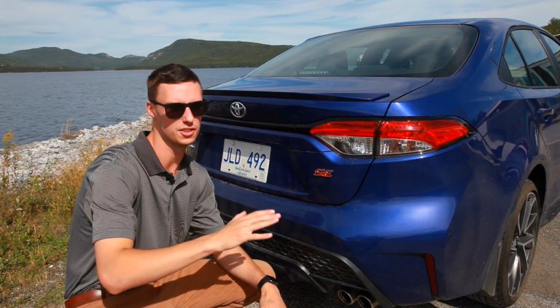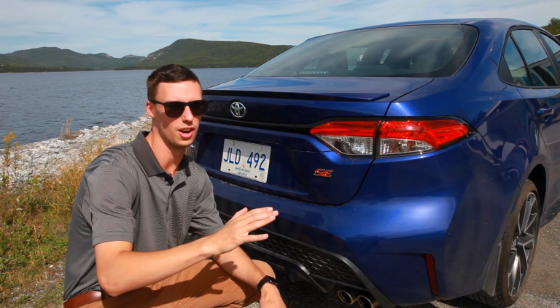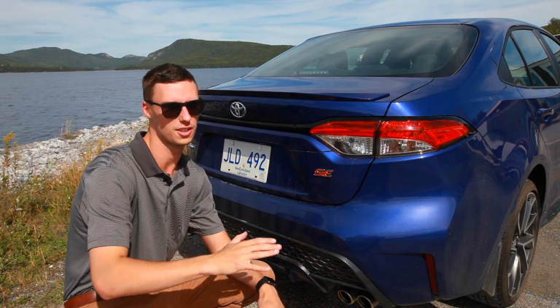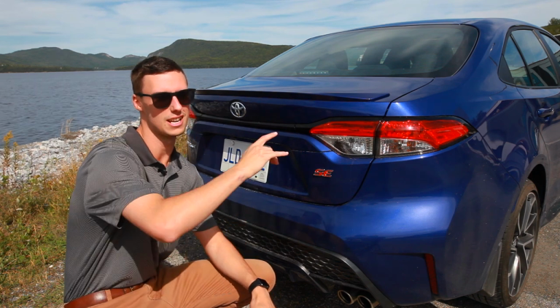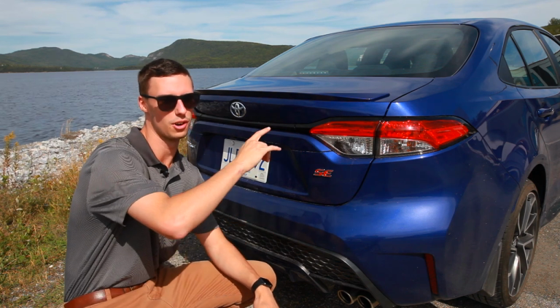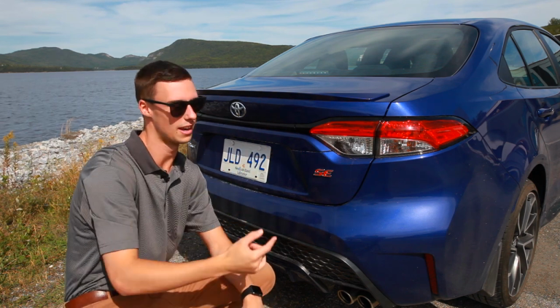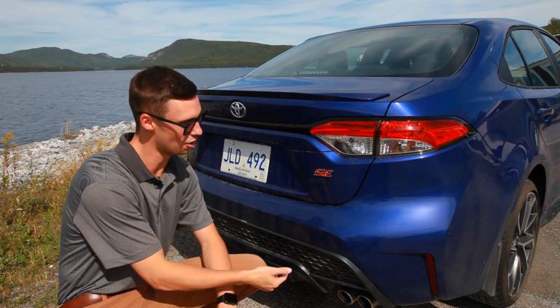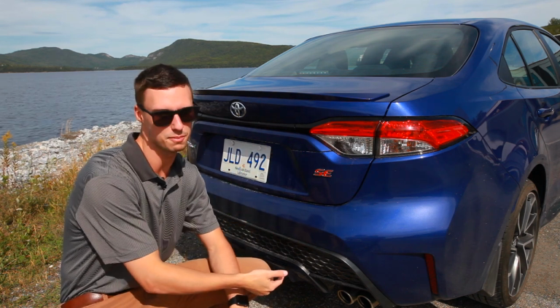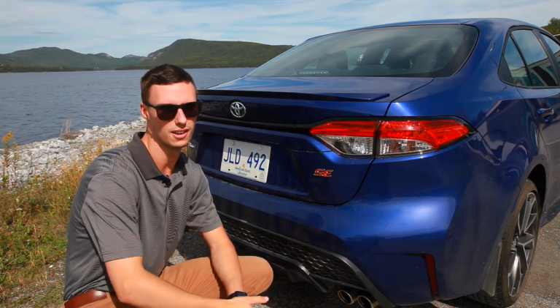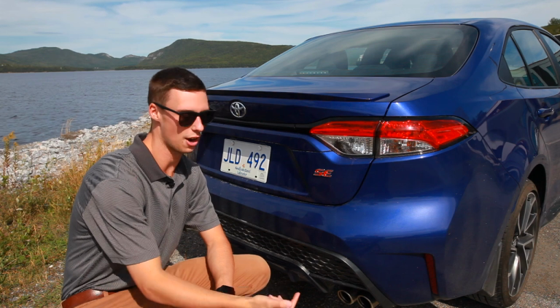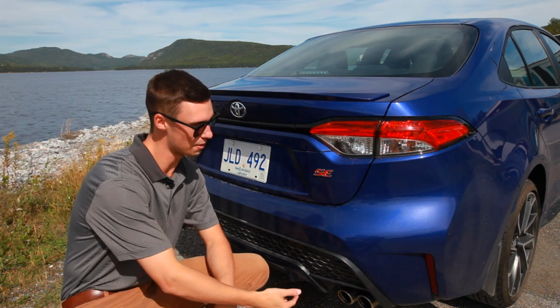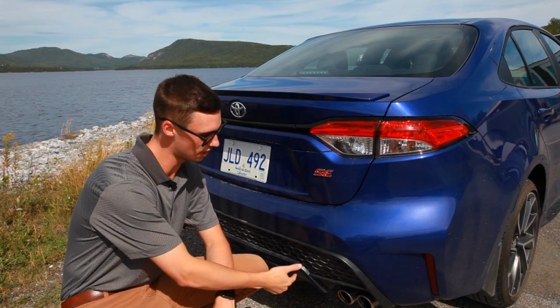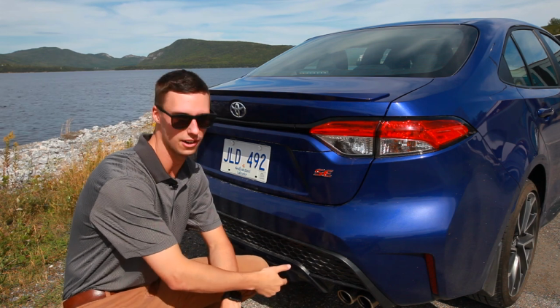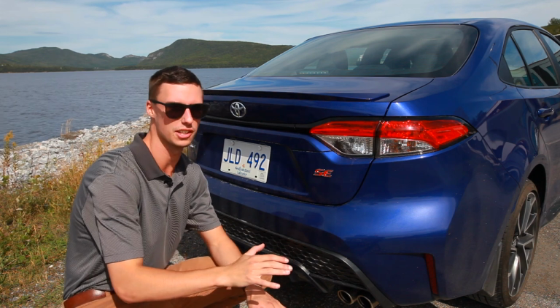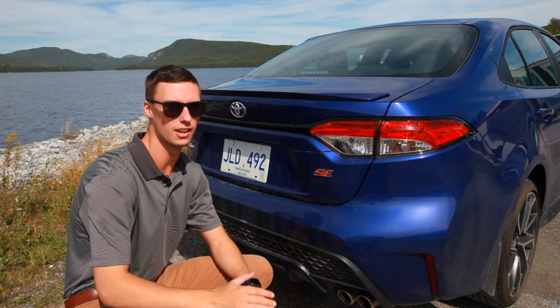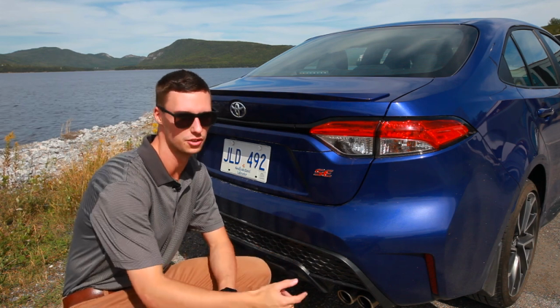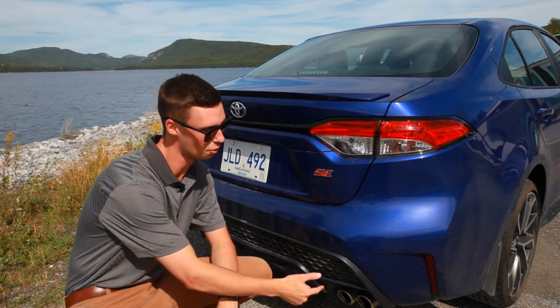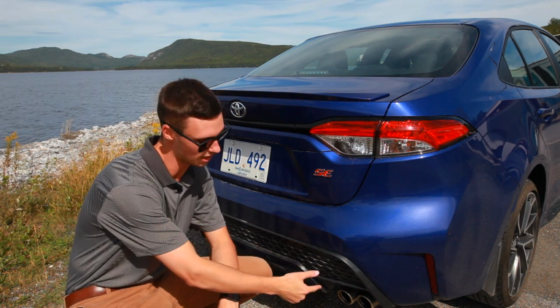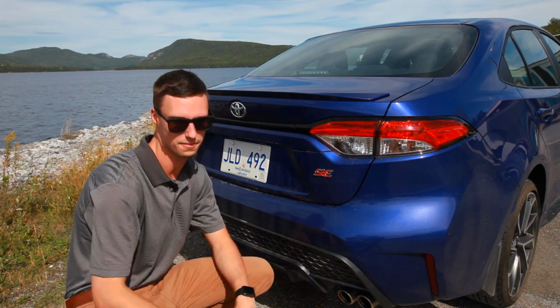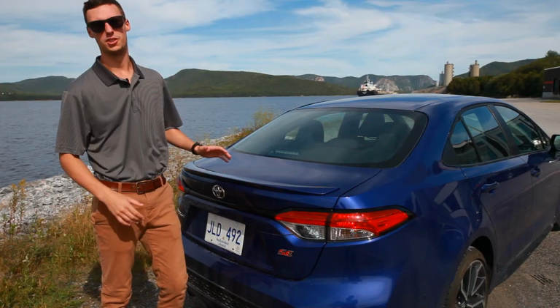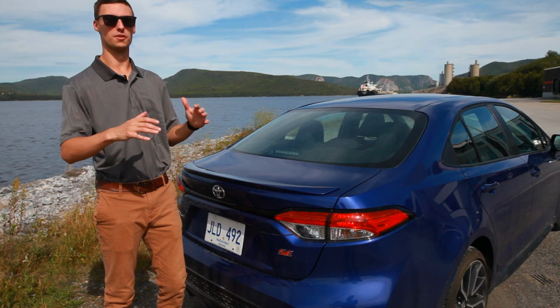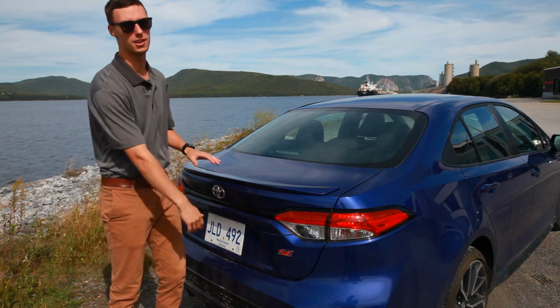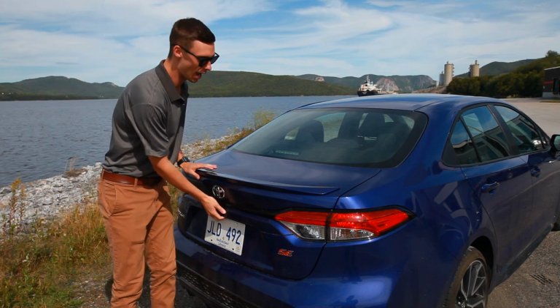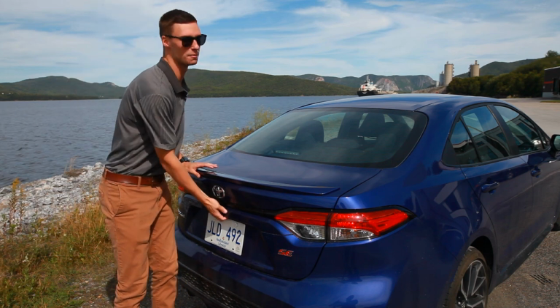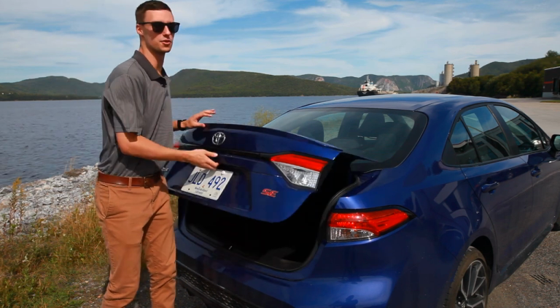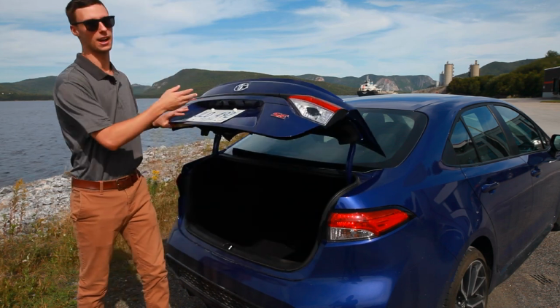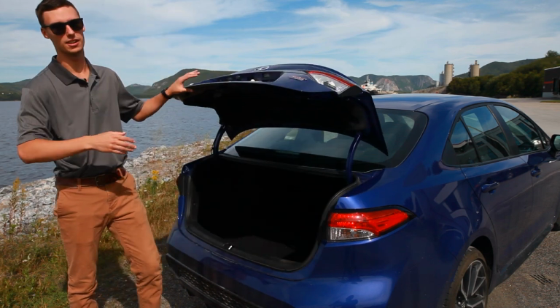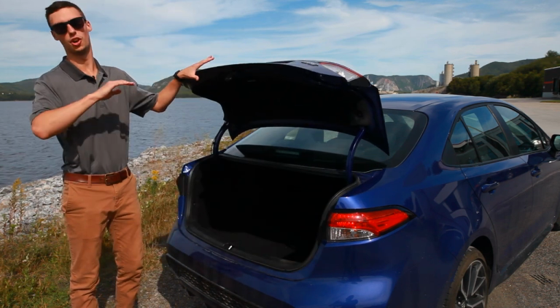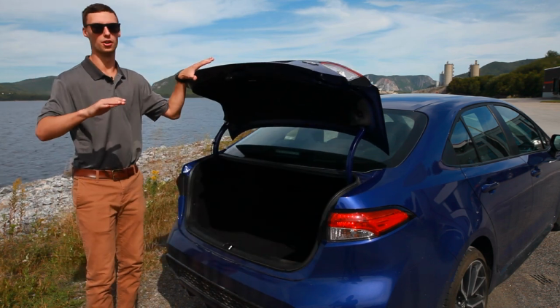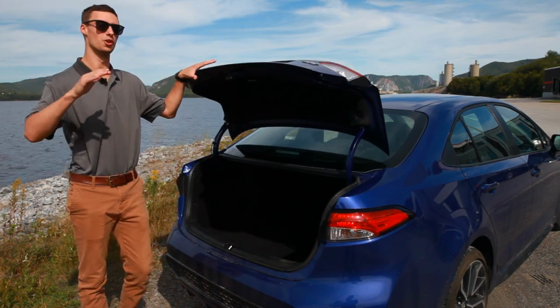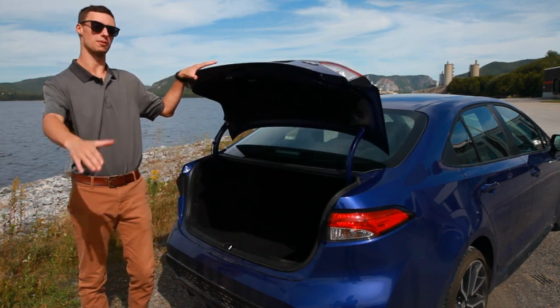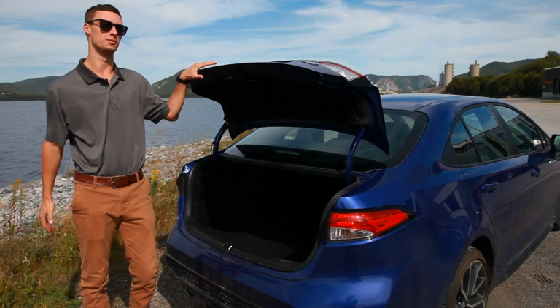This Corolla also has a color-keyed spoiler, that honeycomb mesh pattern, aerodynamic vortex generators just like the front, and a dual chrome tip exhaust. With just a push of a button, you have an absolutely massive trunk to pack things in — tons of room for road trips like we're going on tomorrow.